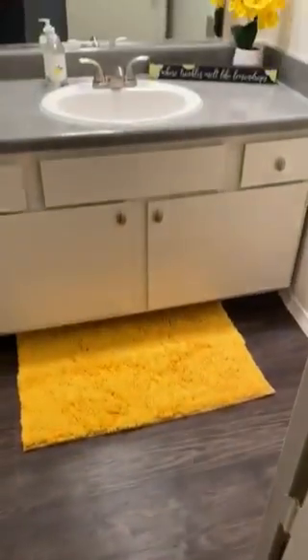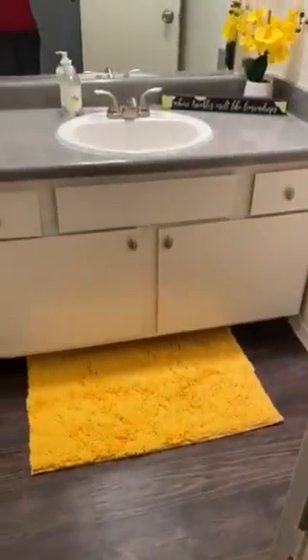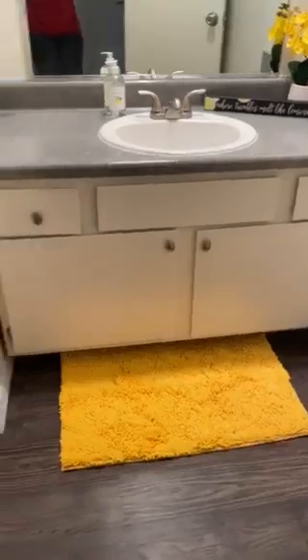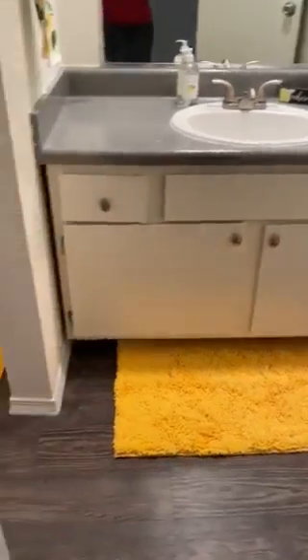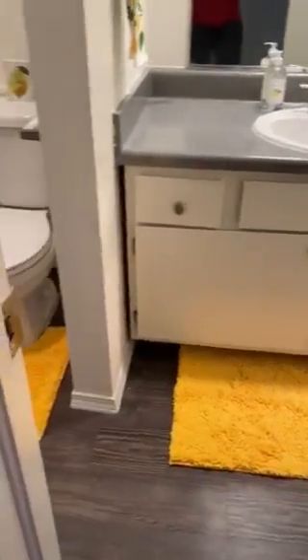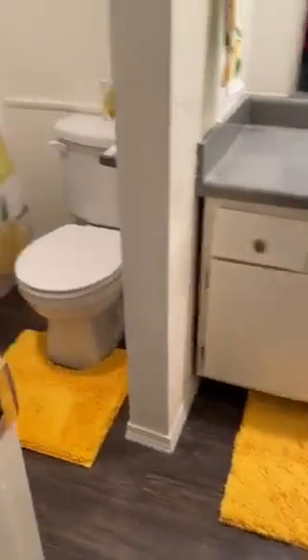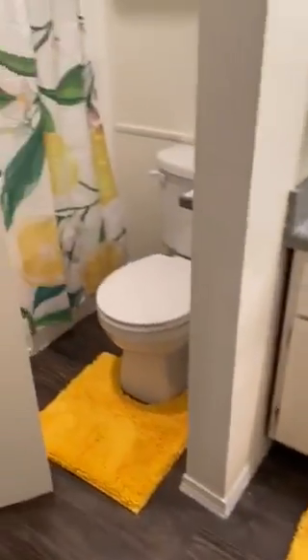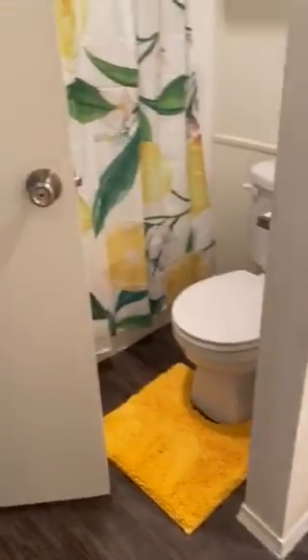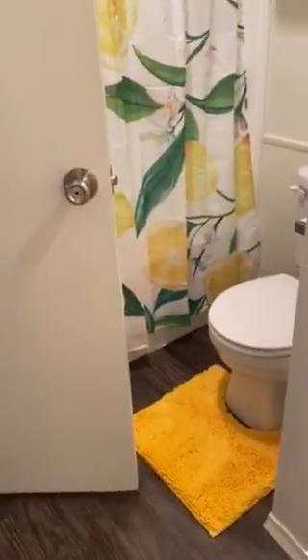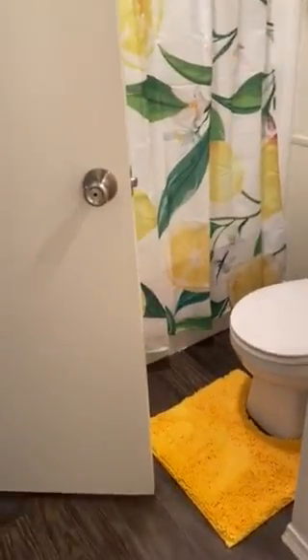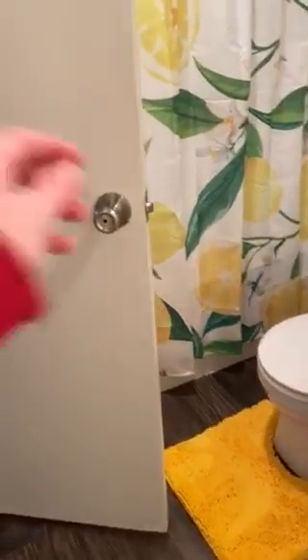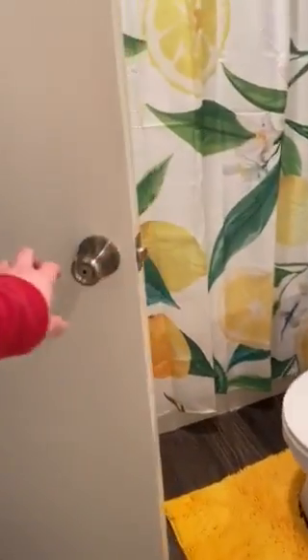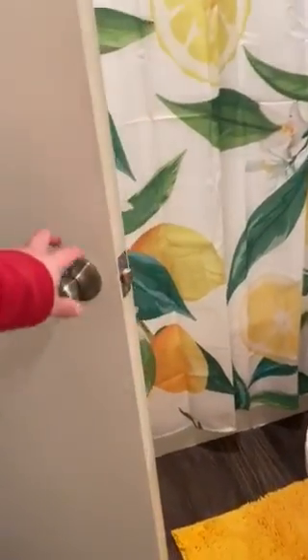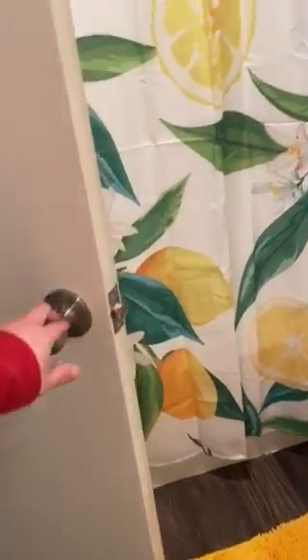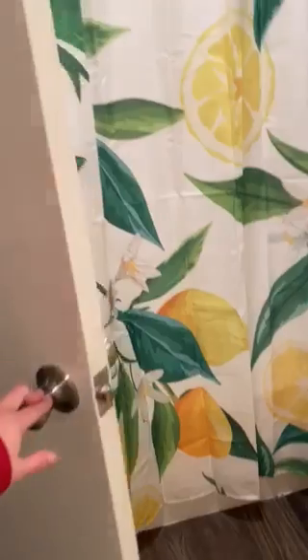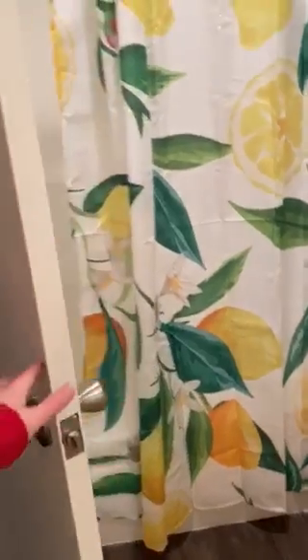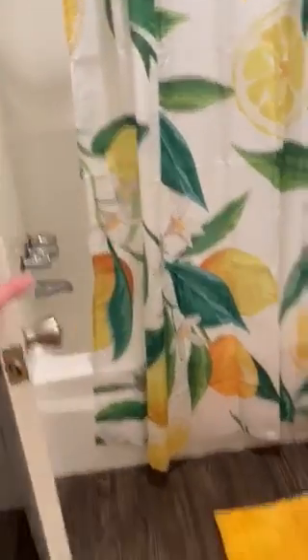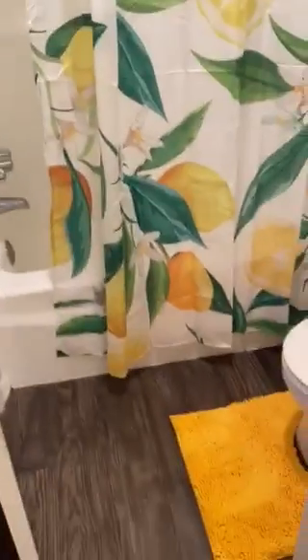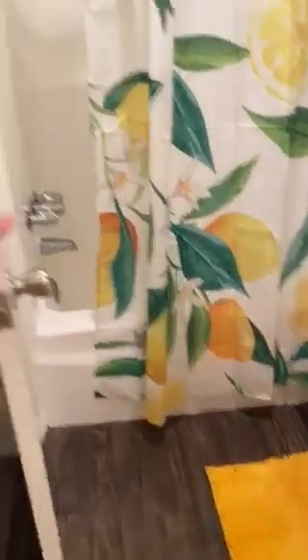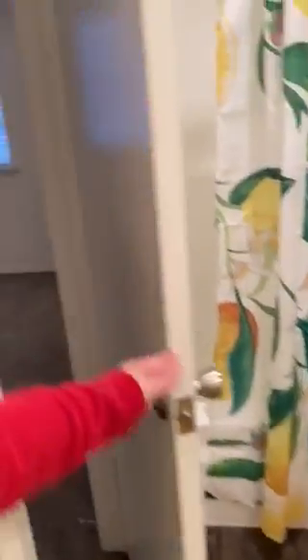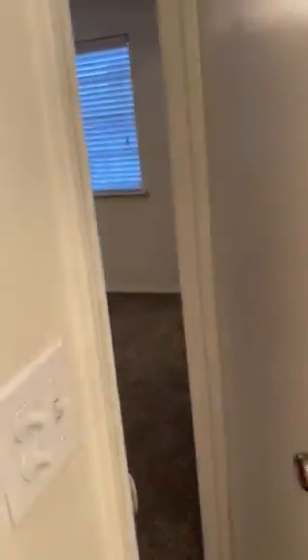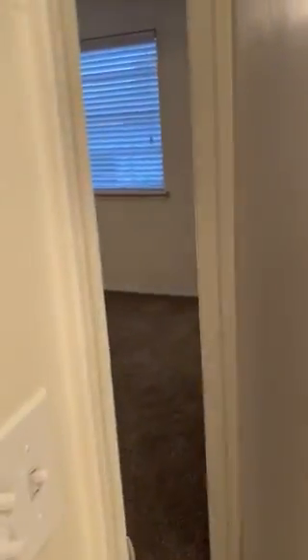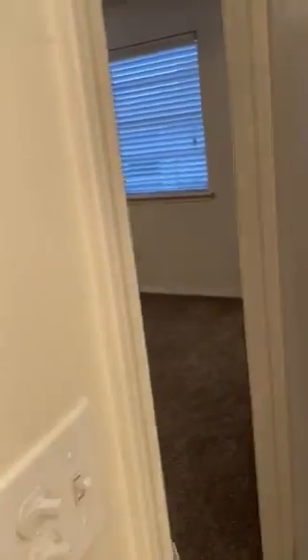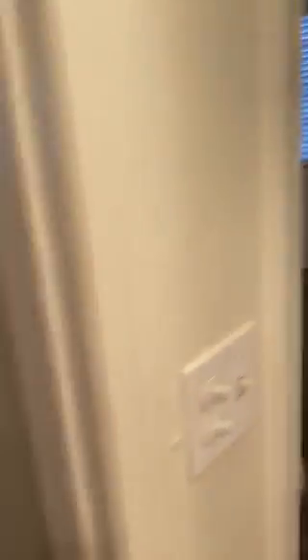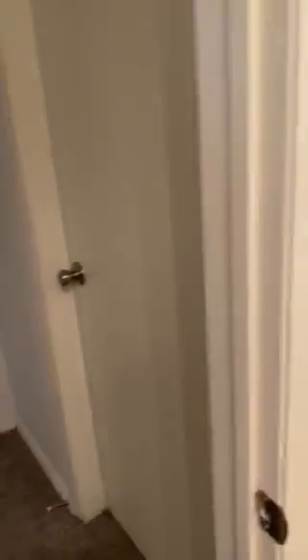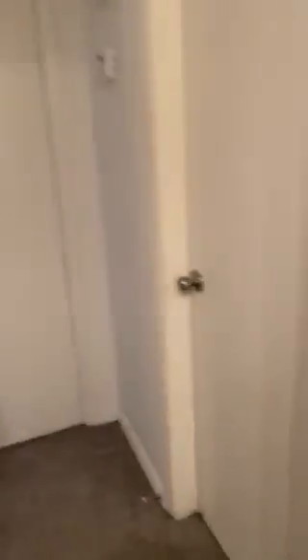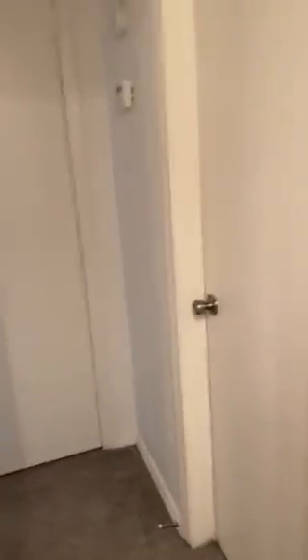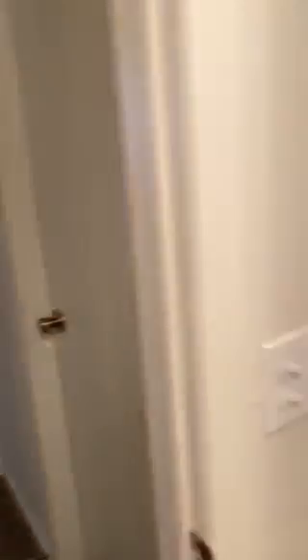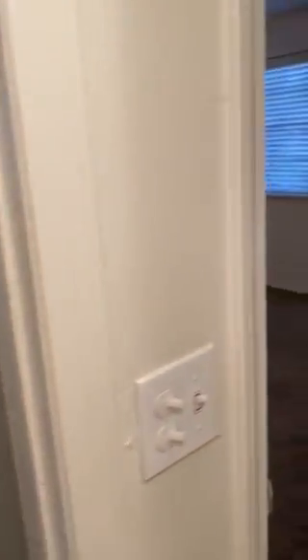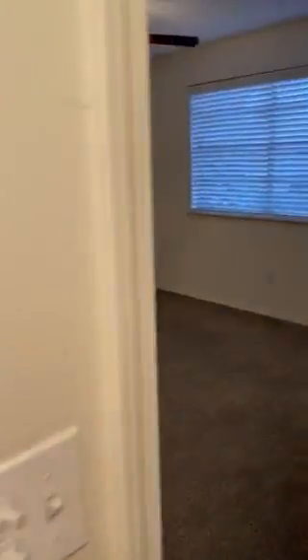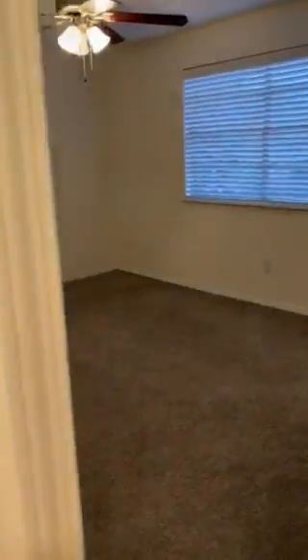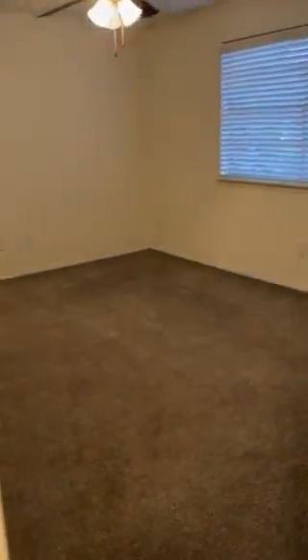Our bathroom vanity area, of course. The bathroom is a double walkthrough, so if you have any guests, you can actually close them off and have privacy between your bedroom and bathroom area.